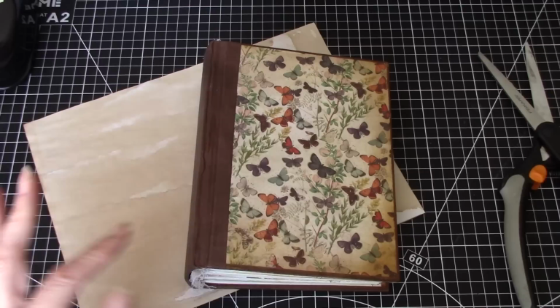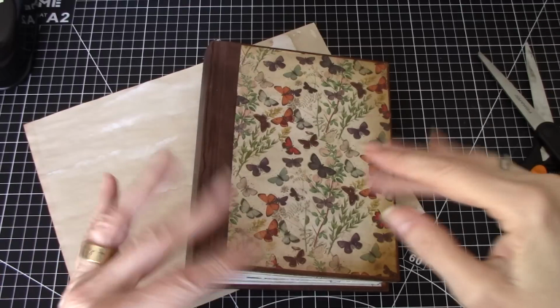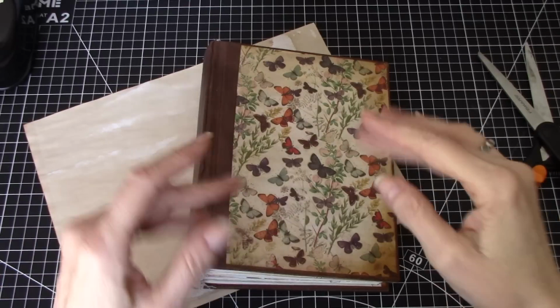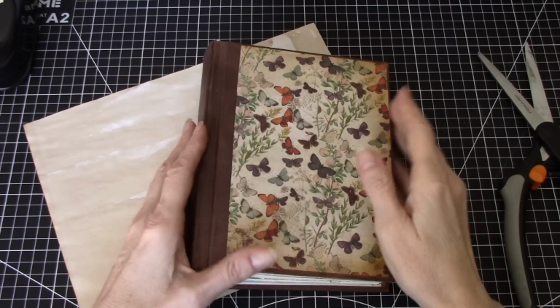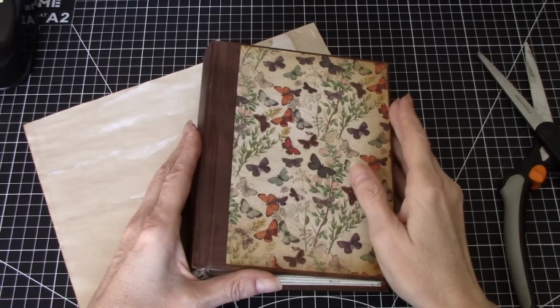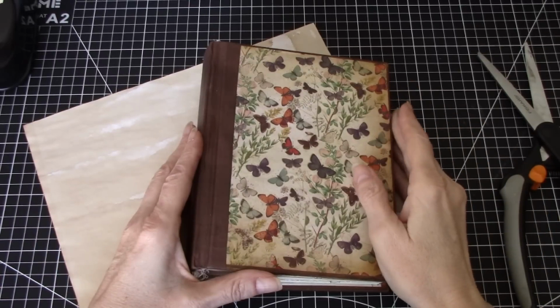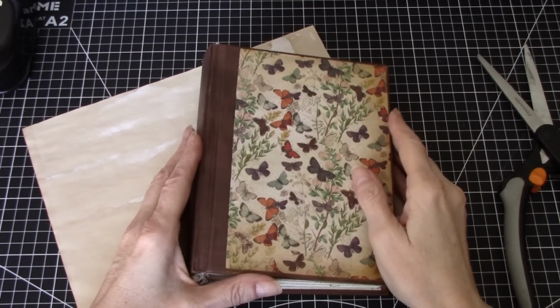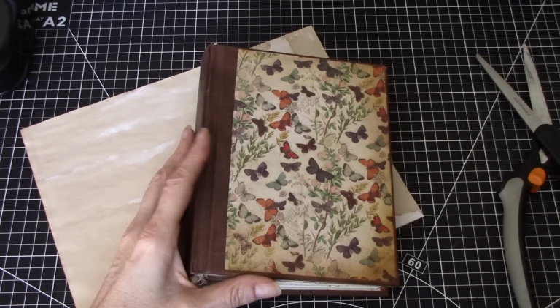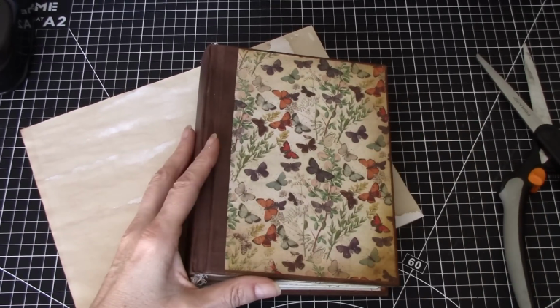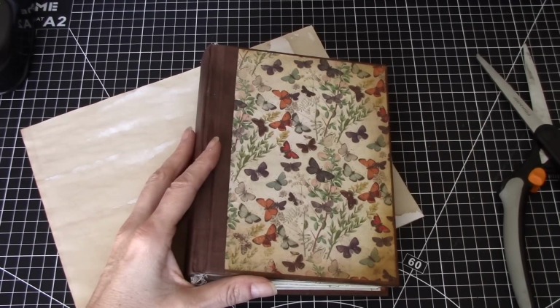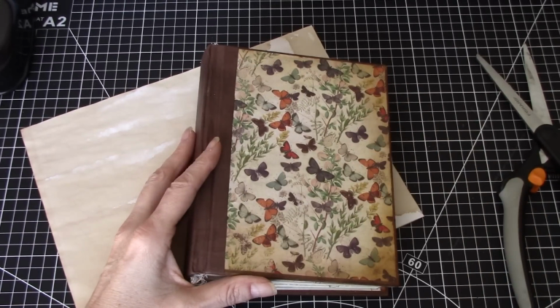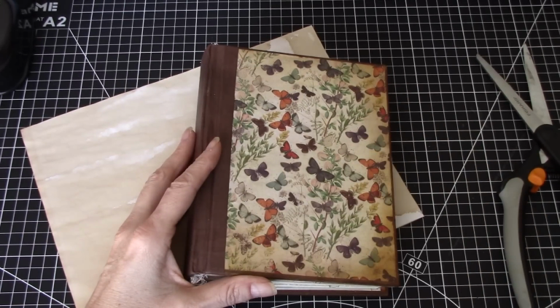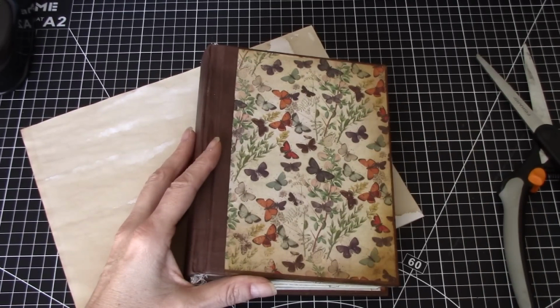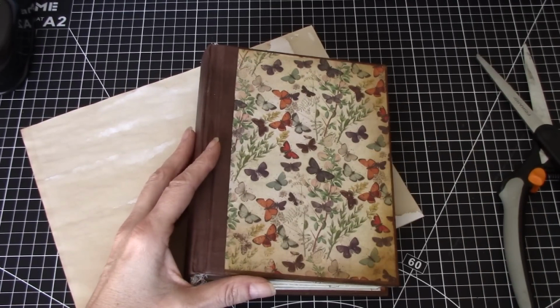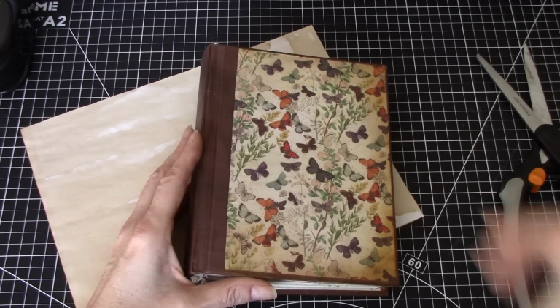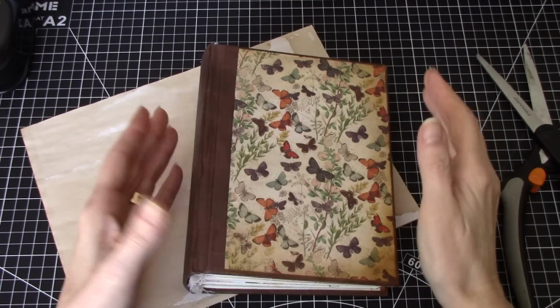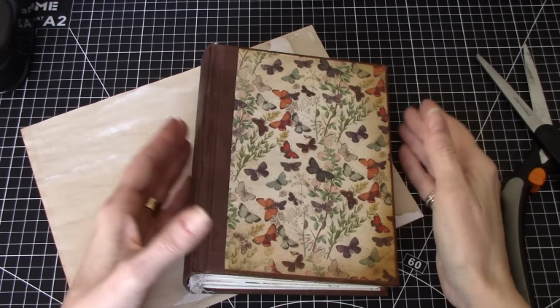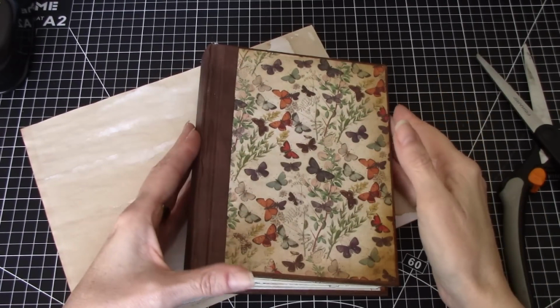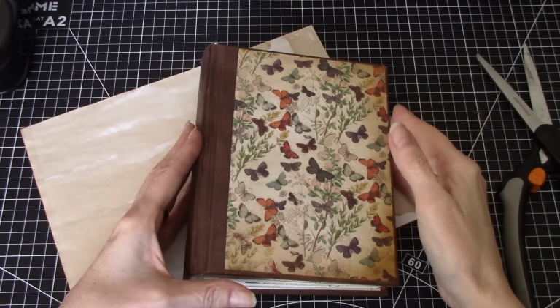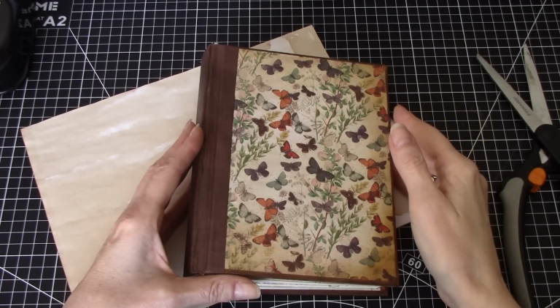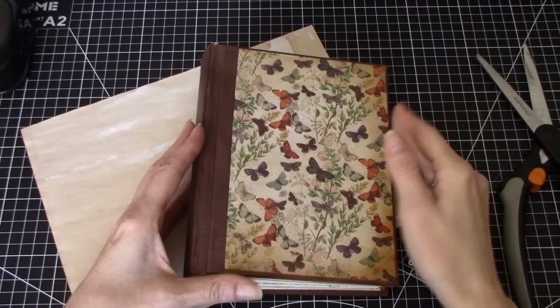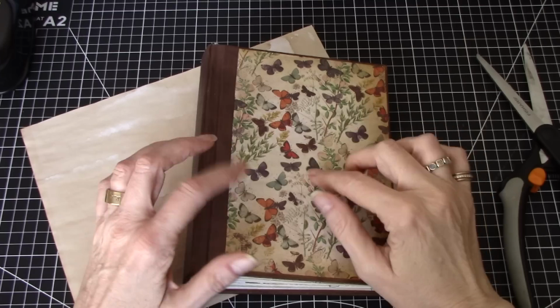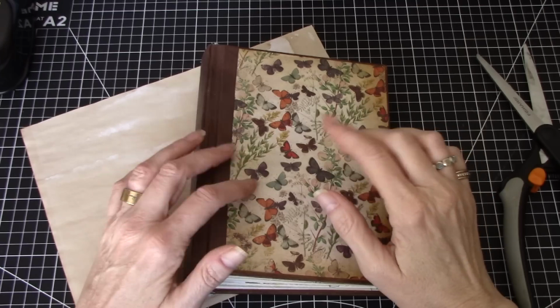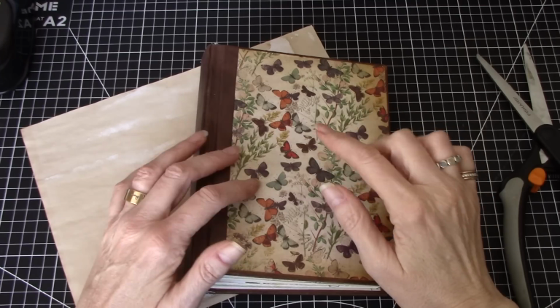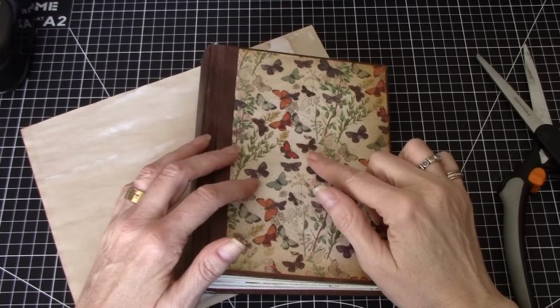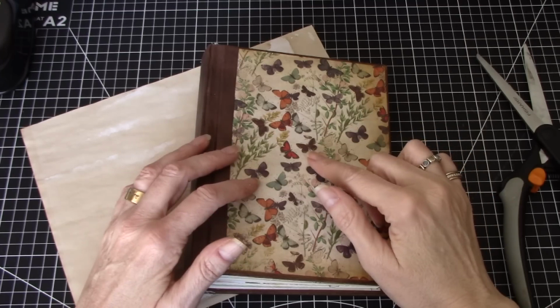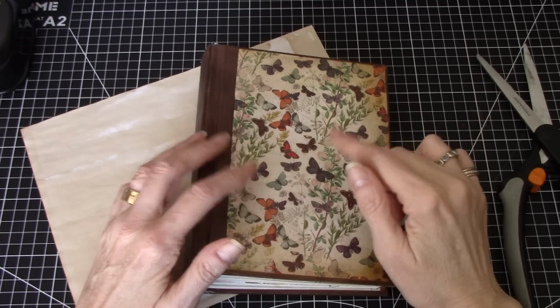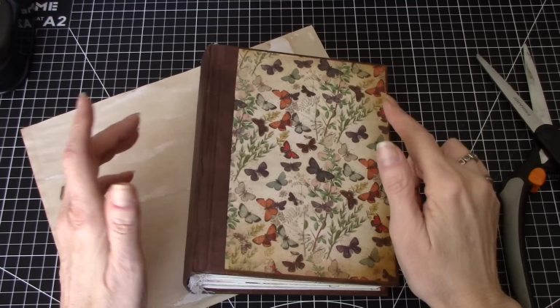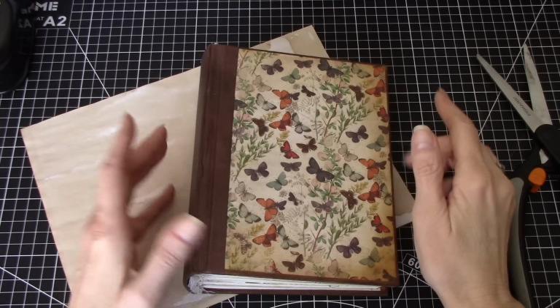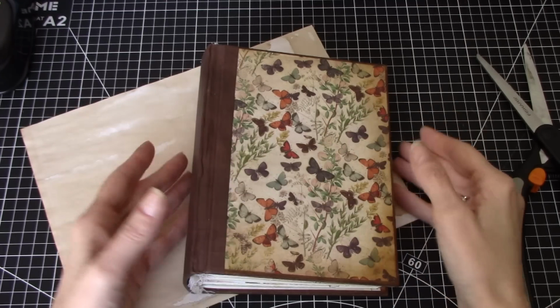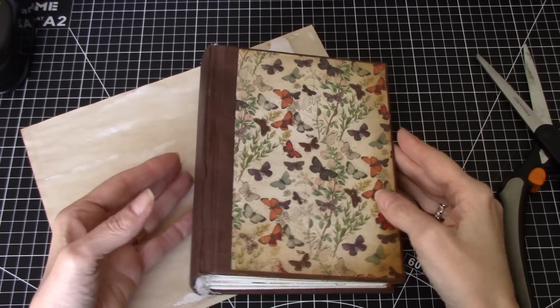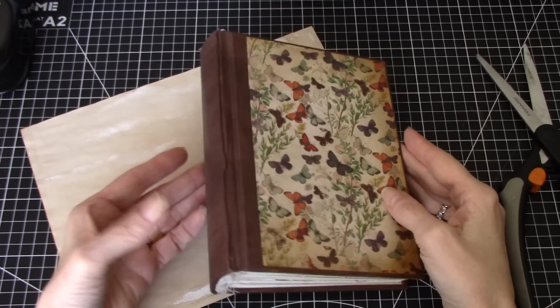Hi everyone, it's Wendy. Welcome back to the channel. Today I thought it would be nice to do another video of easy additions to an existing journal.